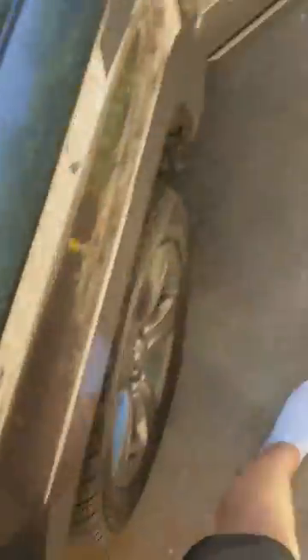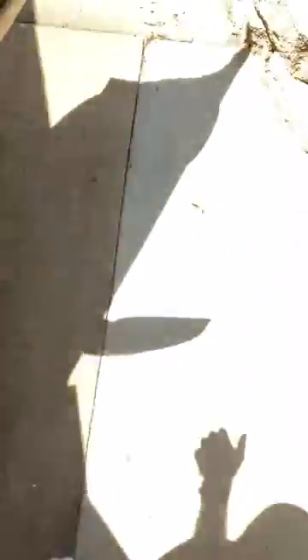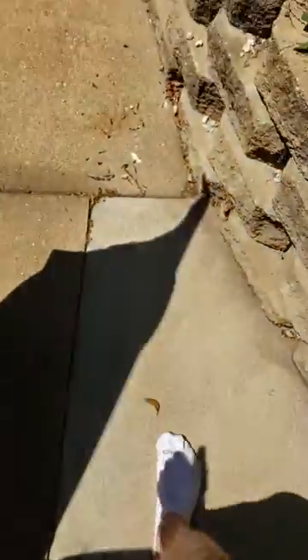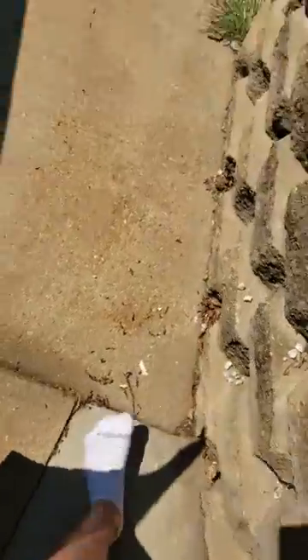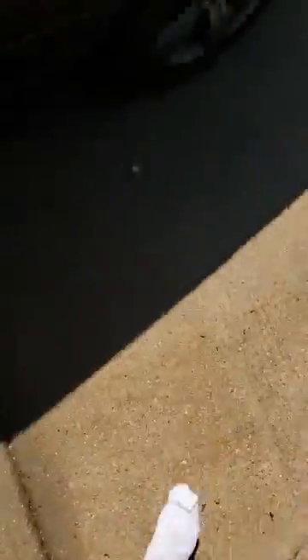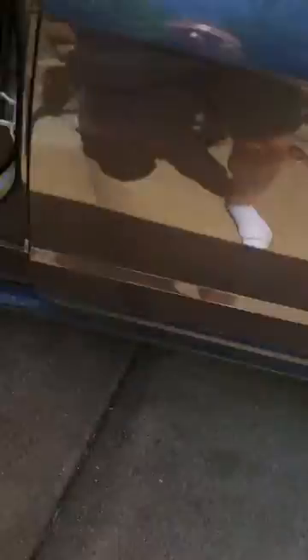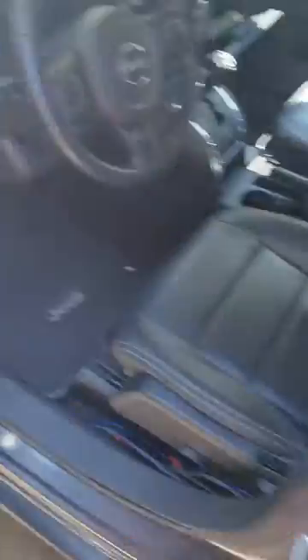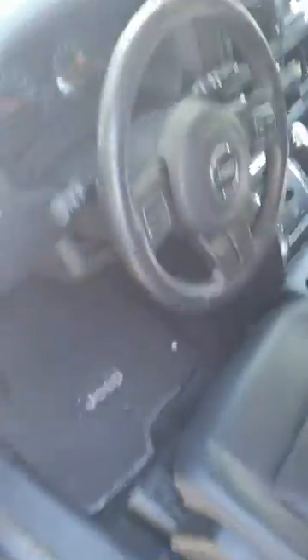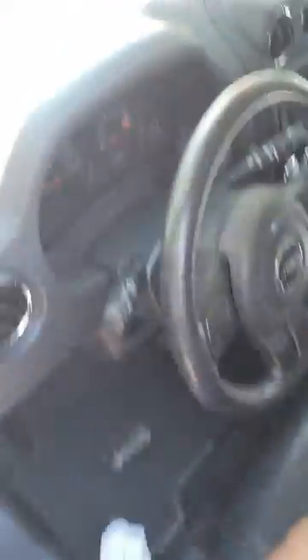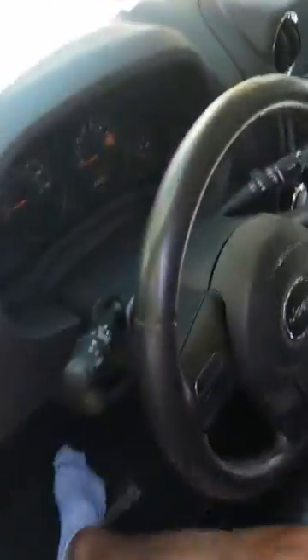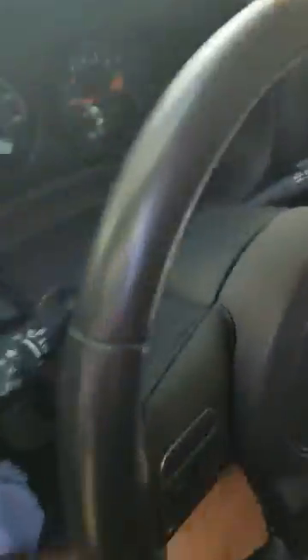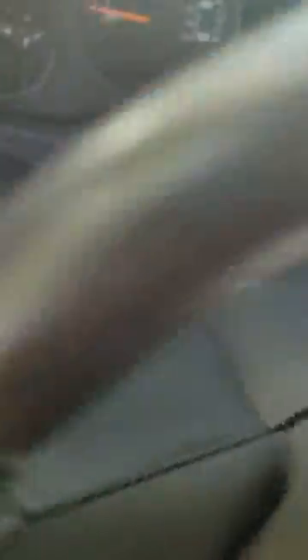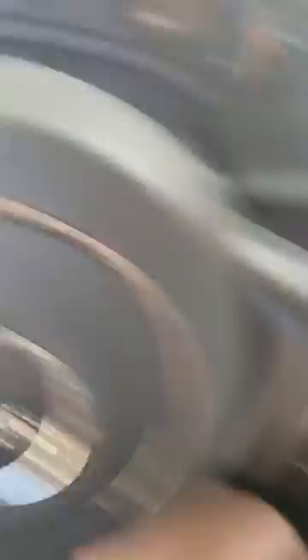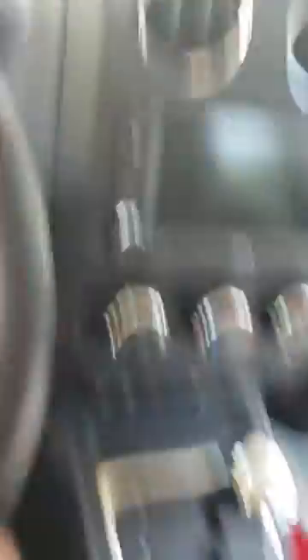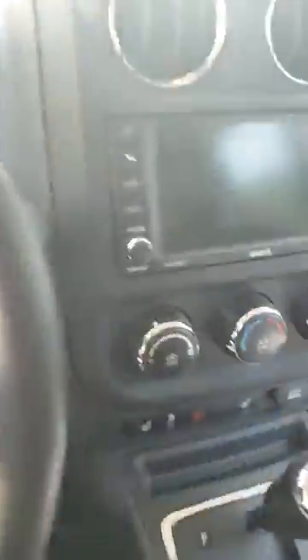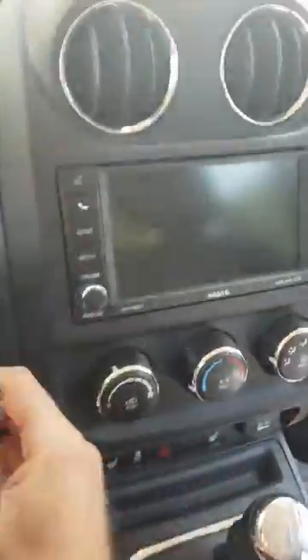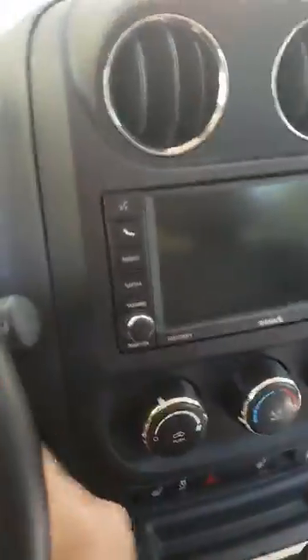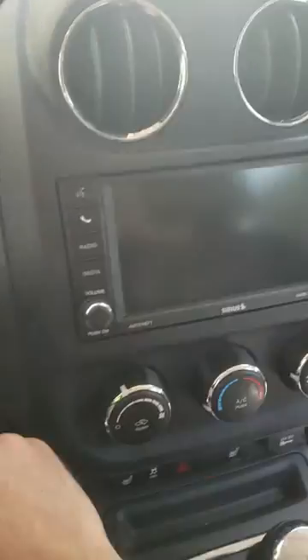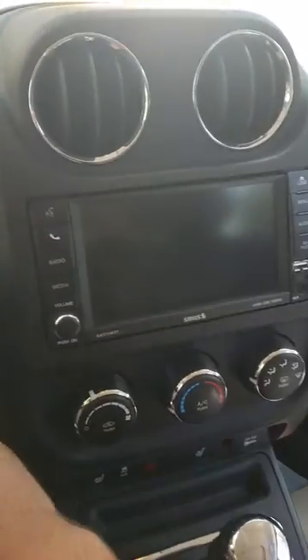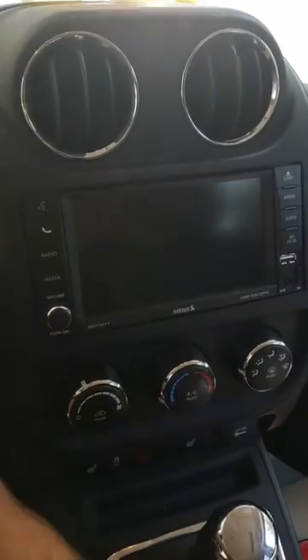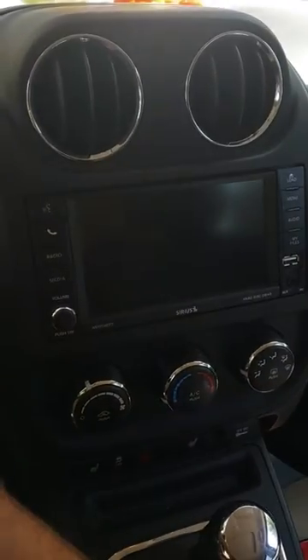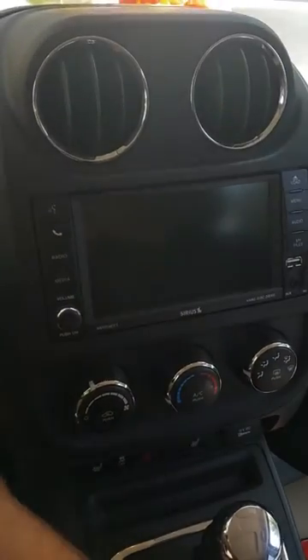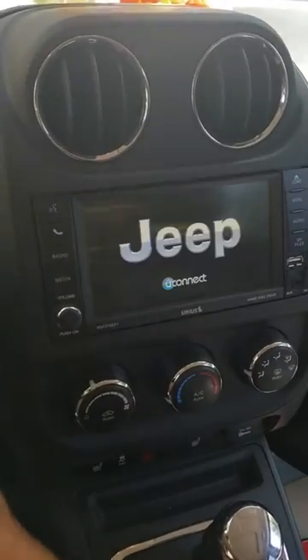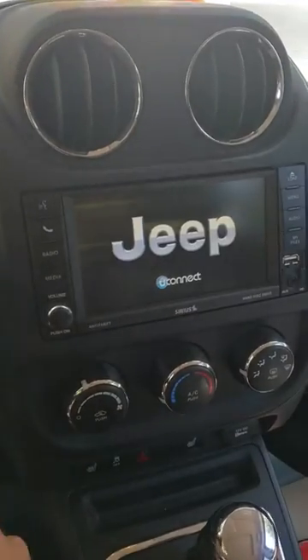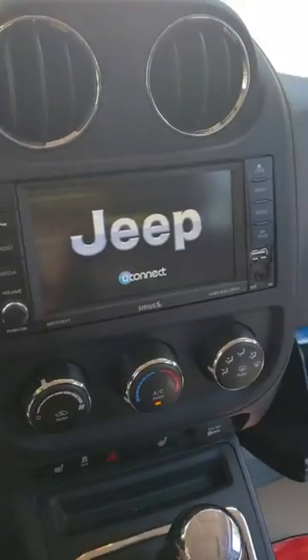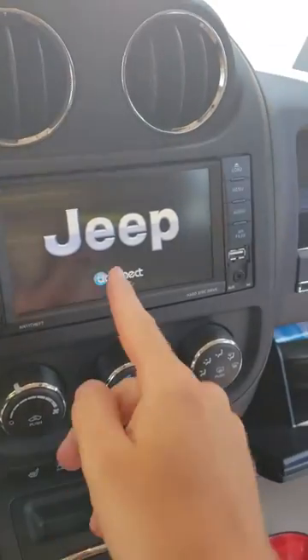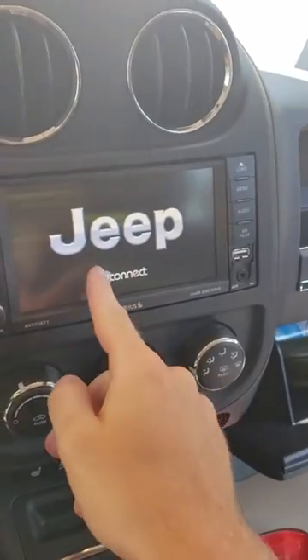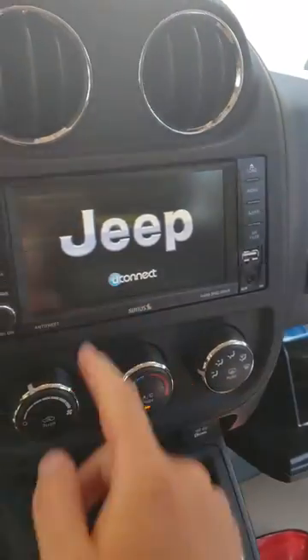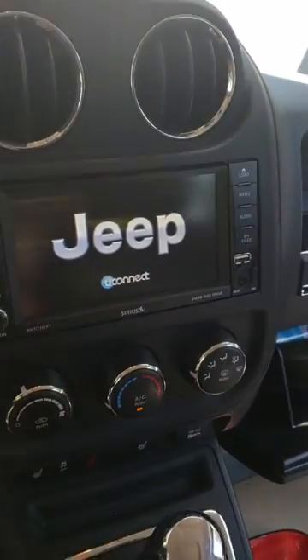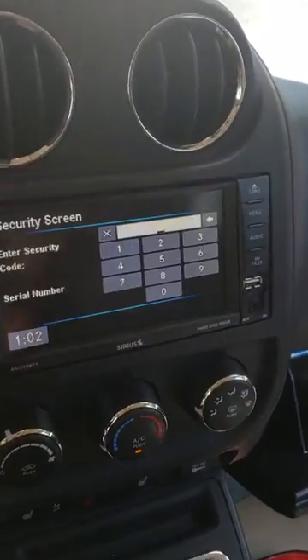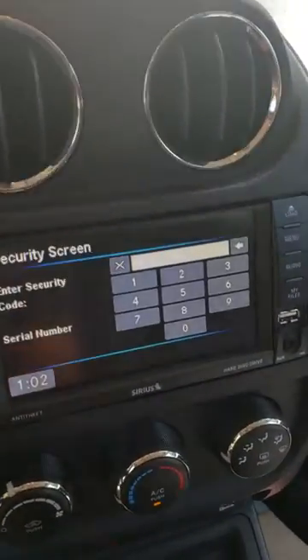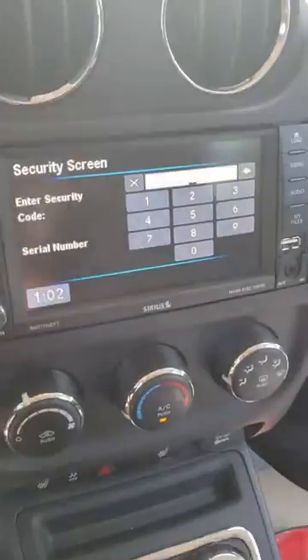Plug that back up. We're gonna start the engine again. As you can see, it's working just fine.